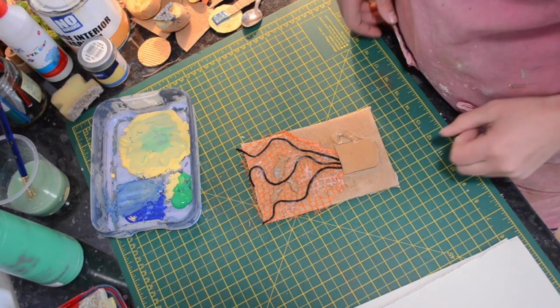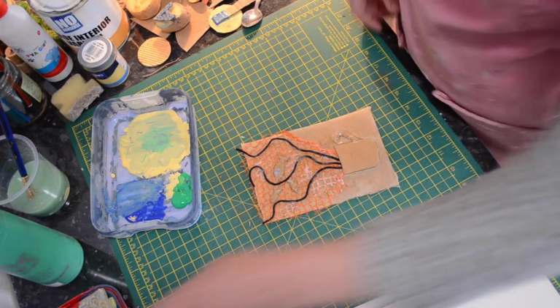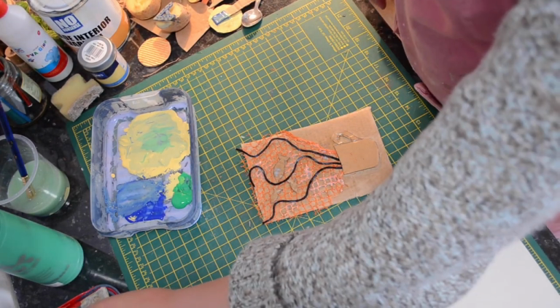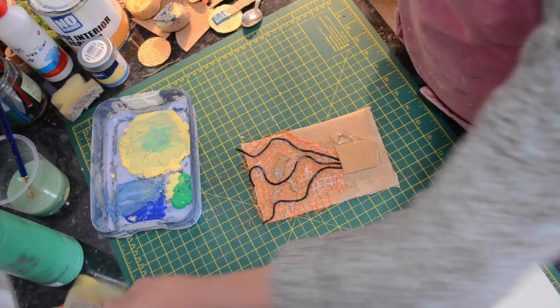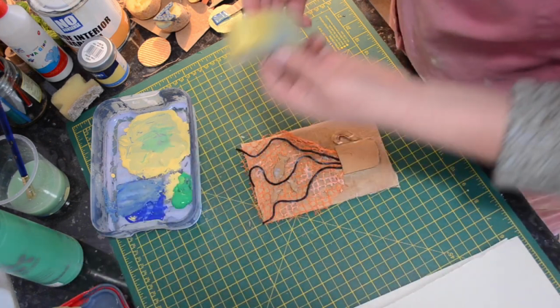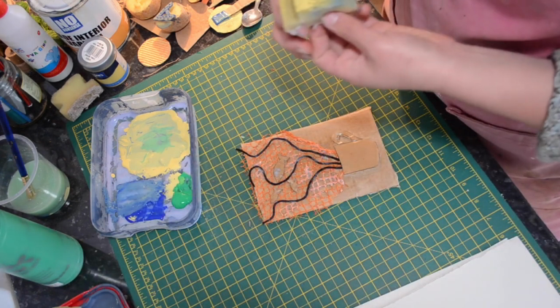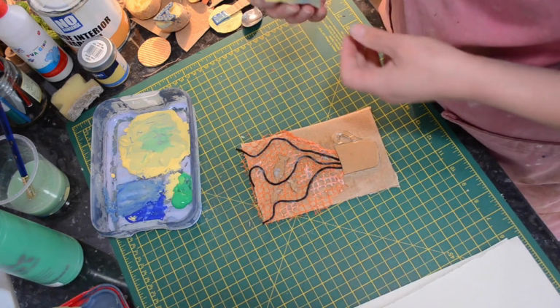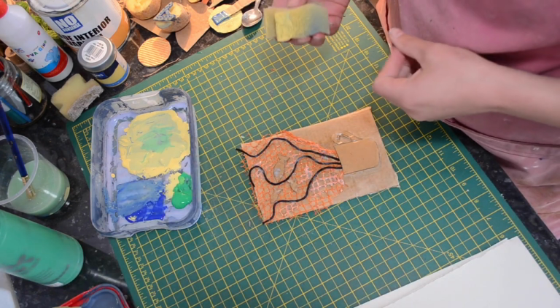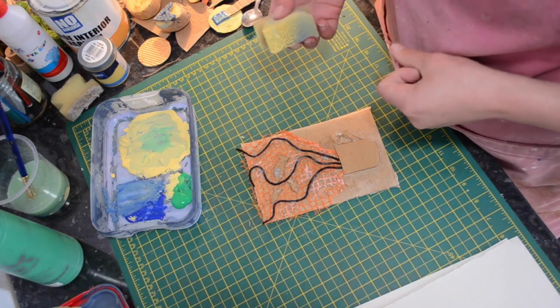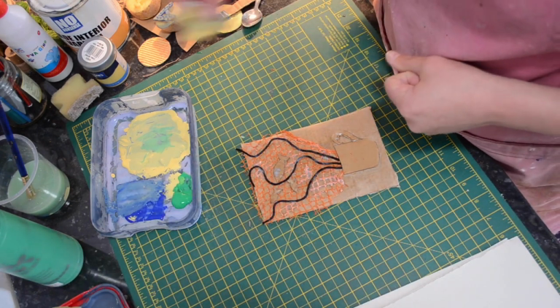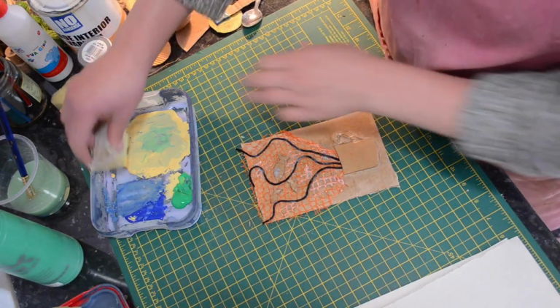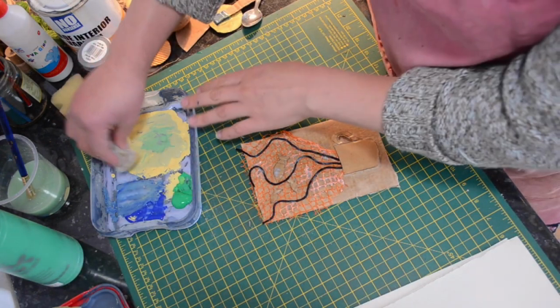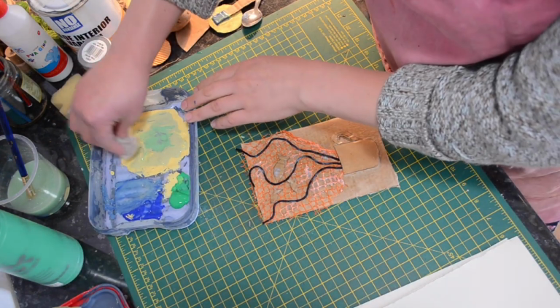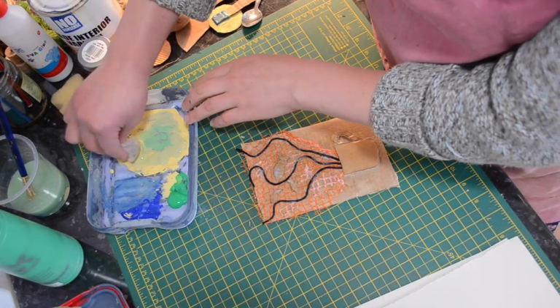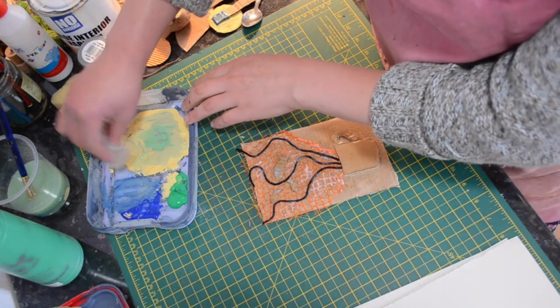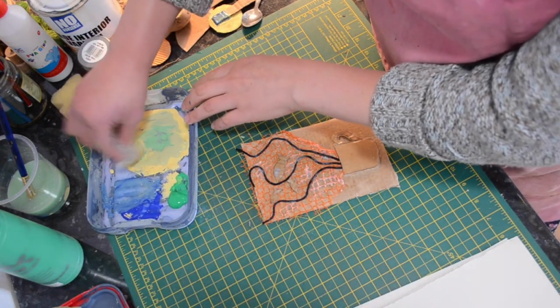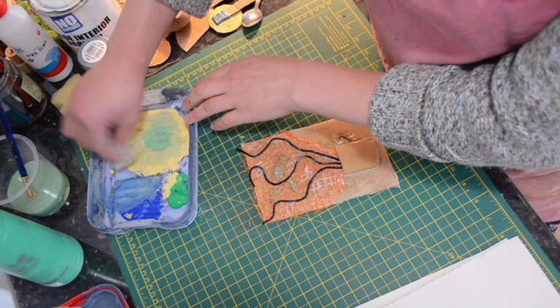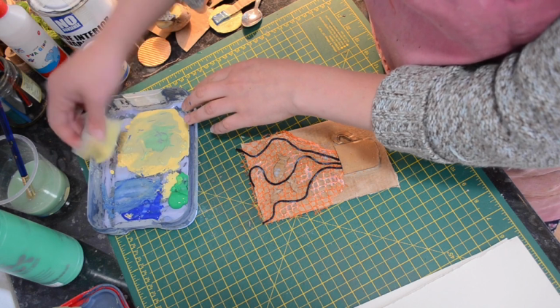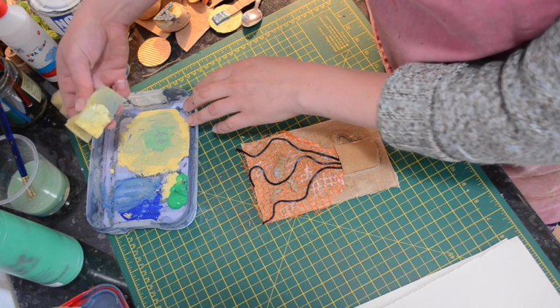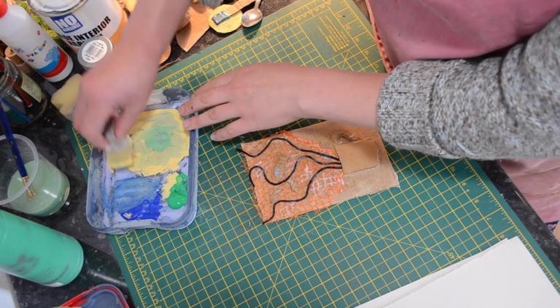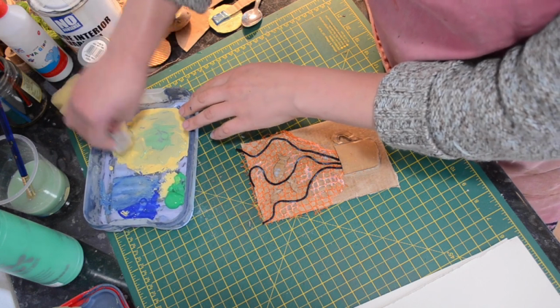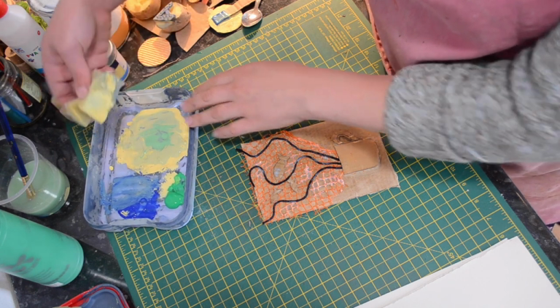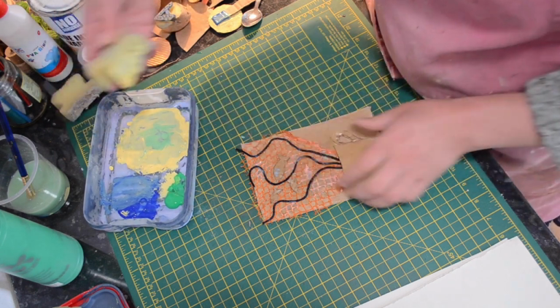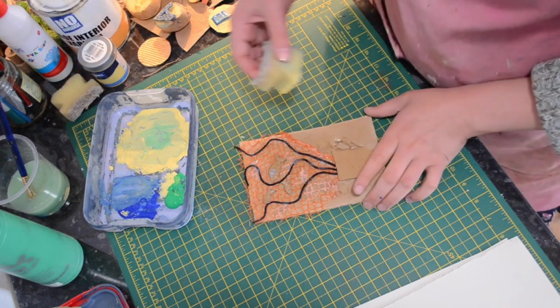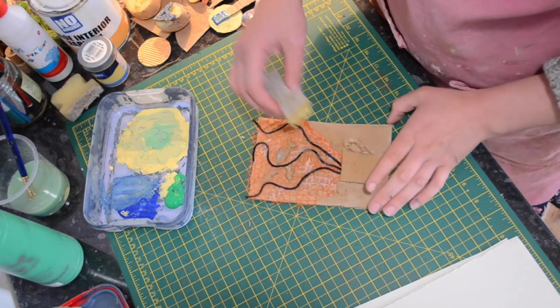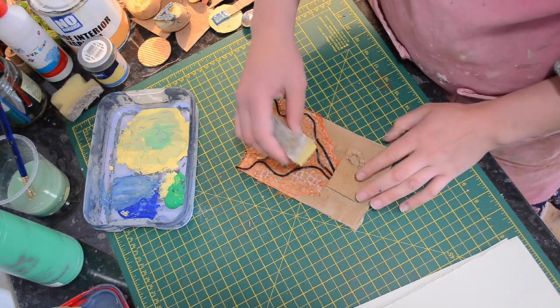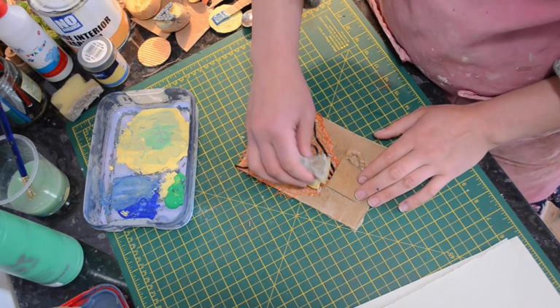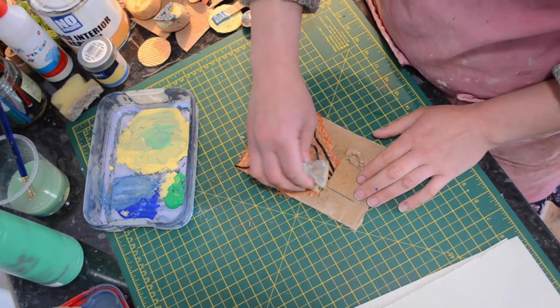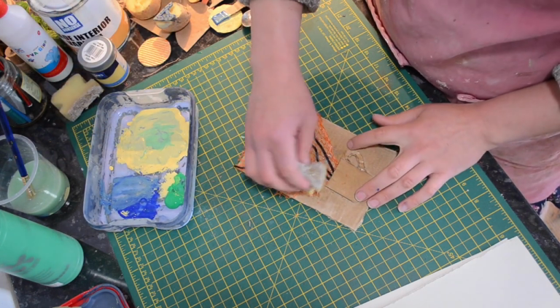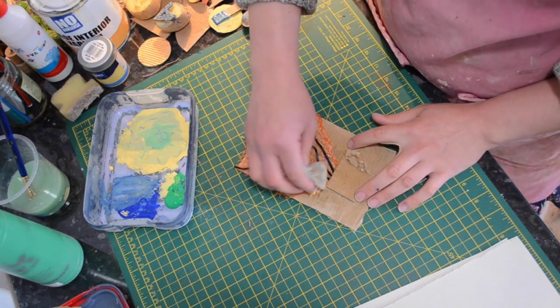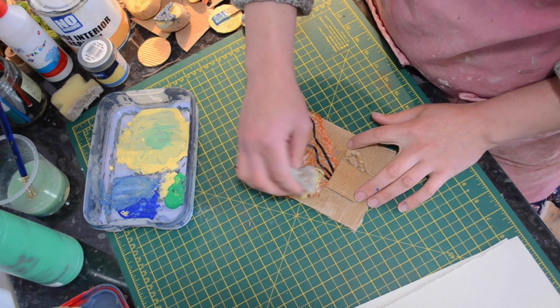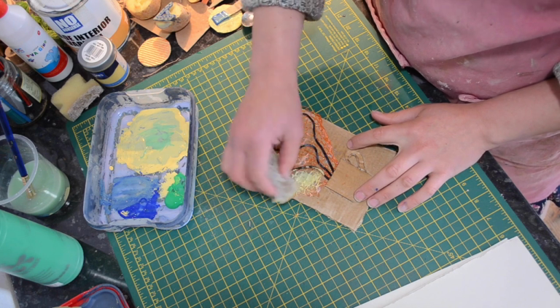Once your plate has had time to dry, now we're going to apply the paints. I'm just using paints I've got at home, so have a look around, see what you can find, and begin to layer it onto your plate.